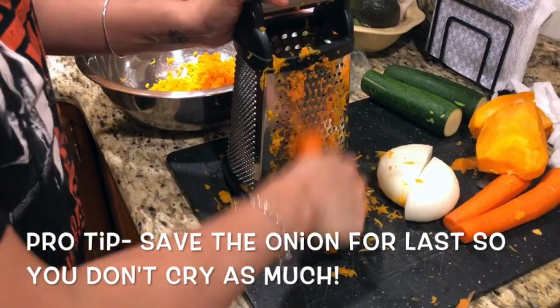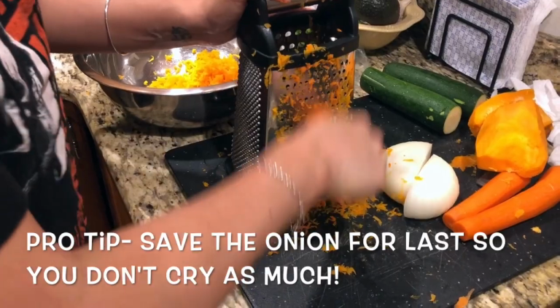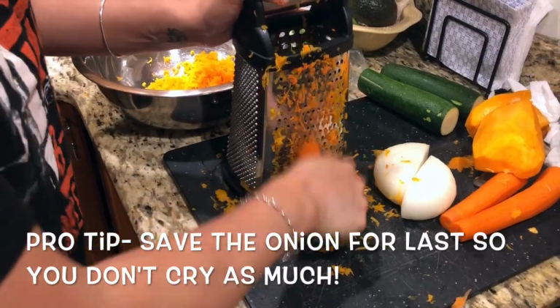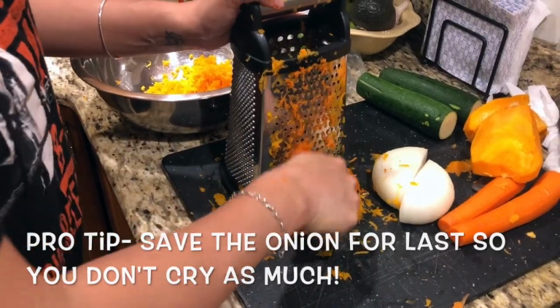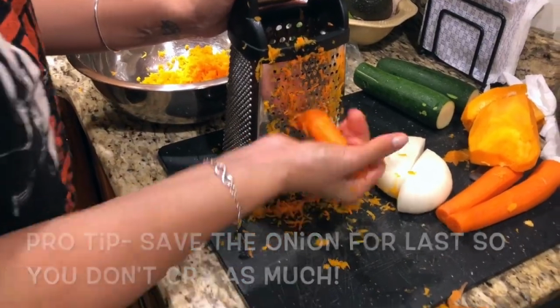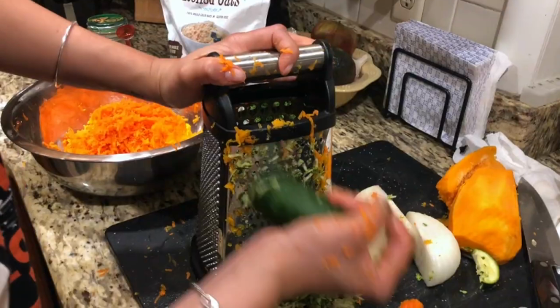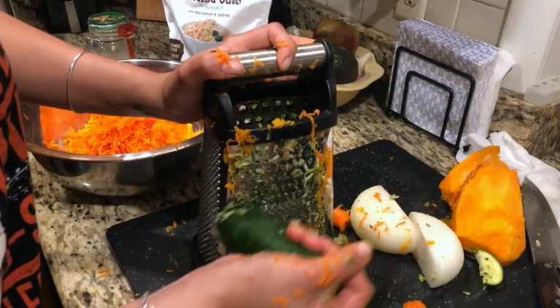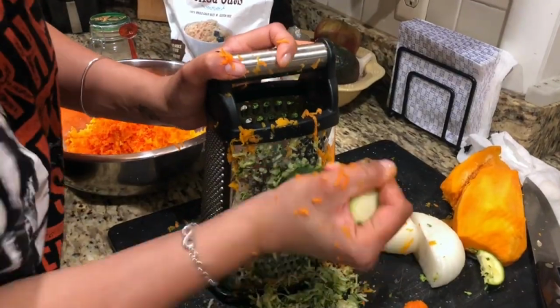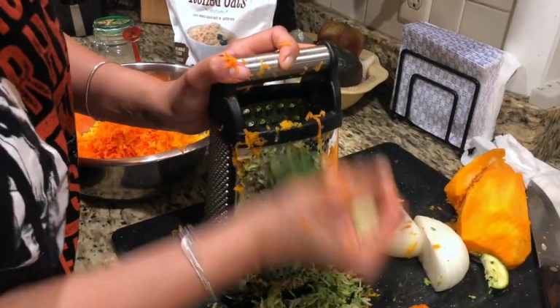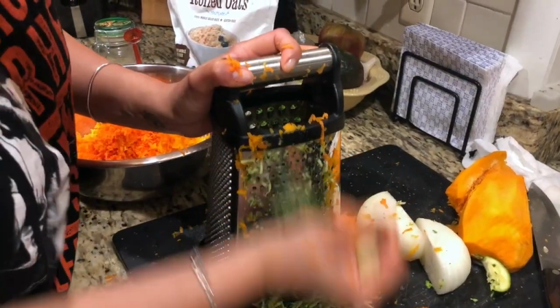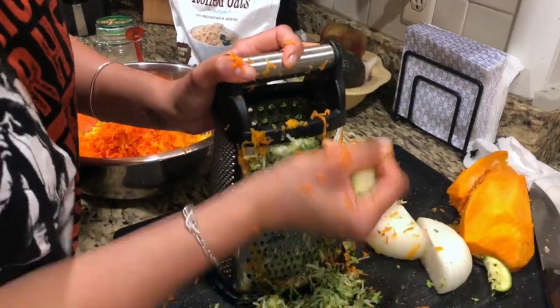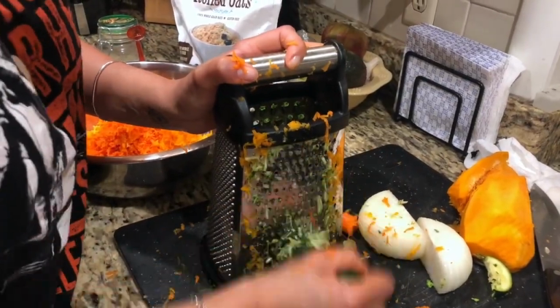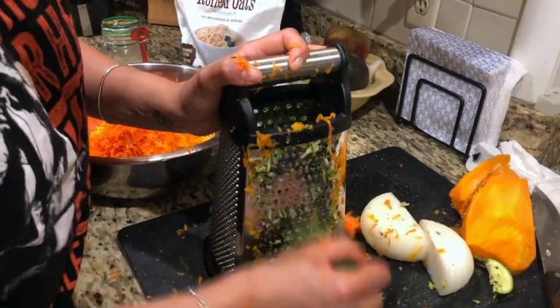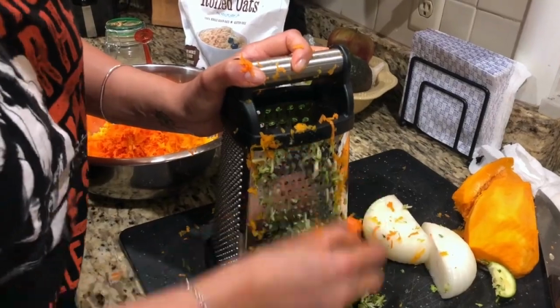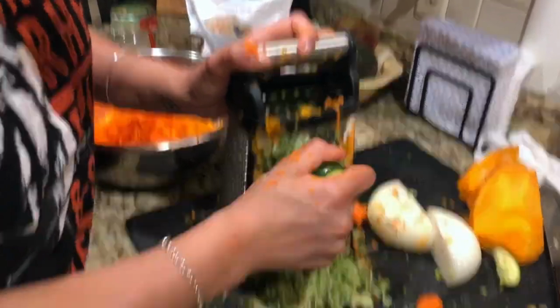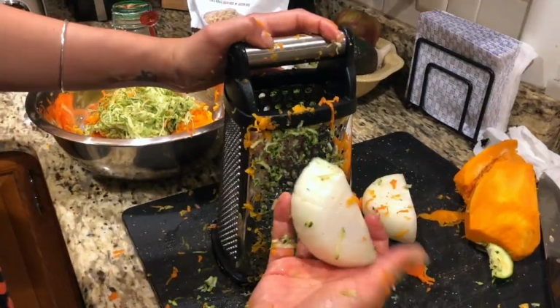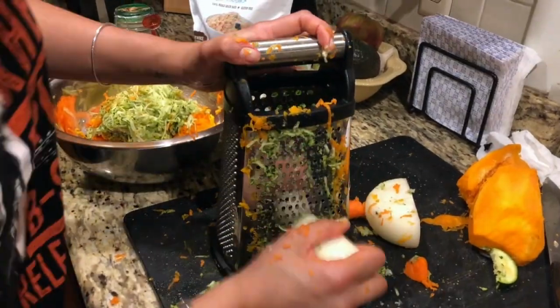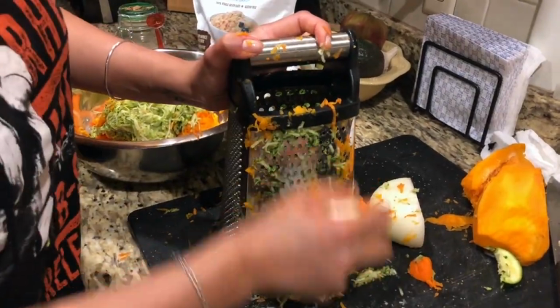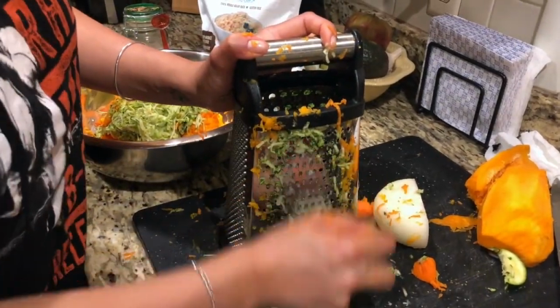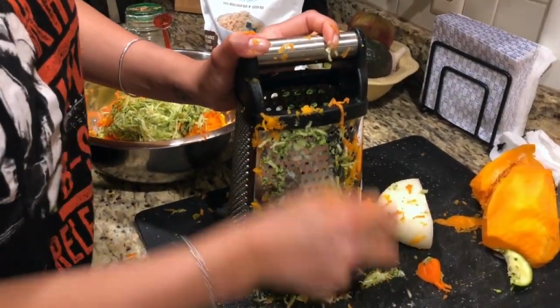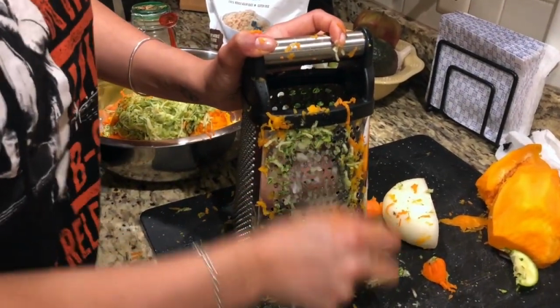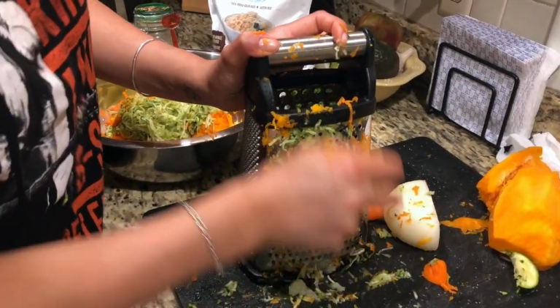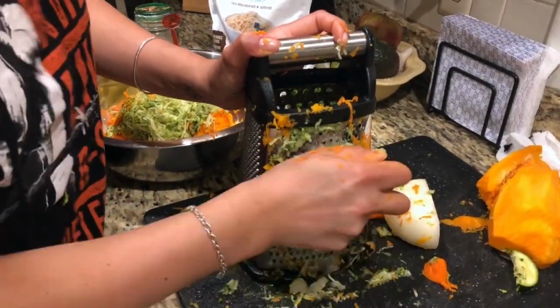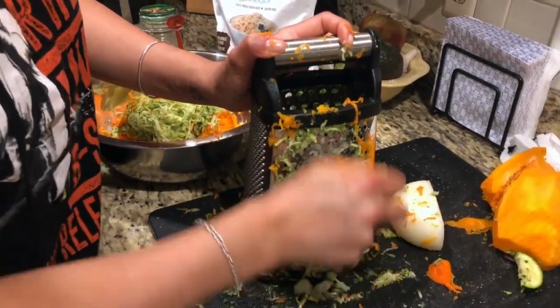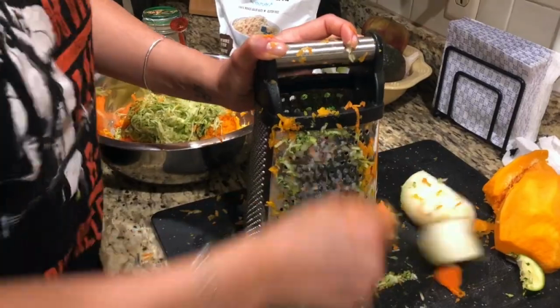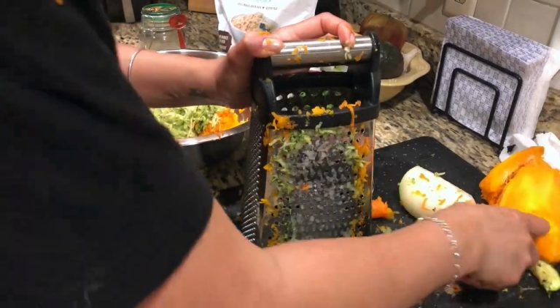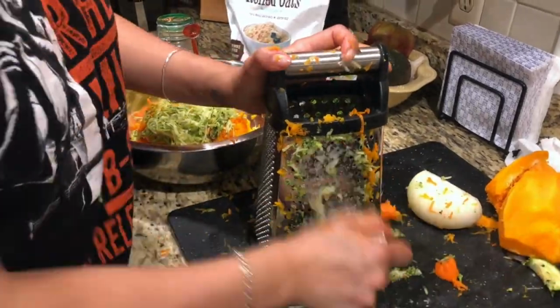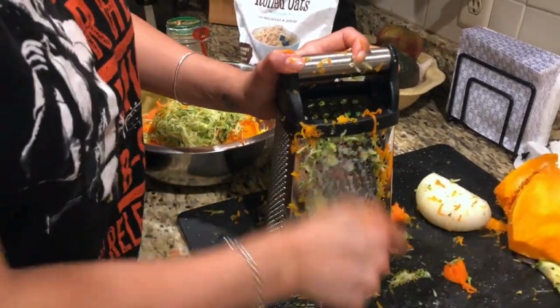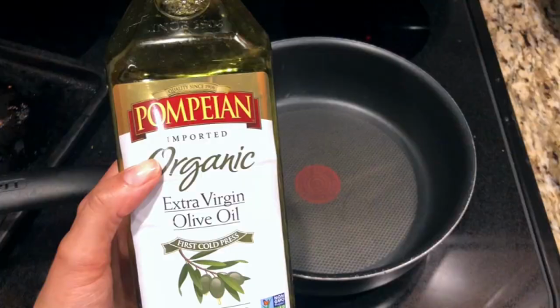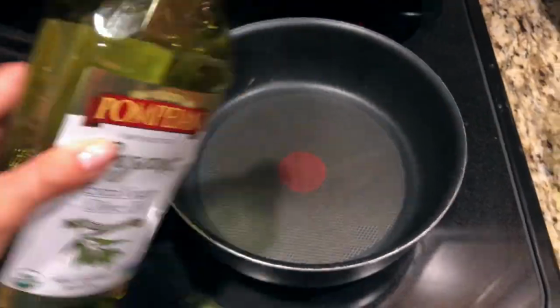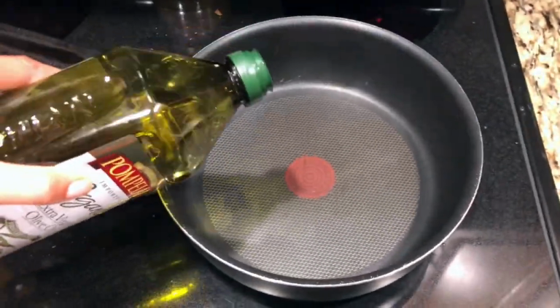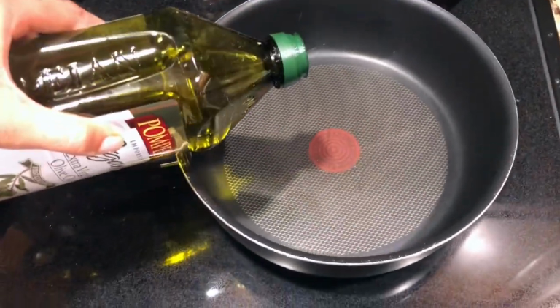I use about three carrots, a fourth of a squash, two zucchinis, and a whole onion. You can really do whatever amounts you want. I just always make sure there's enough in the bowl that I can make stuff for my meal prep and have some extra.